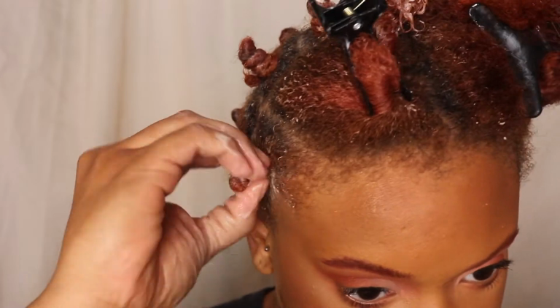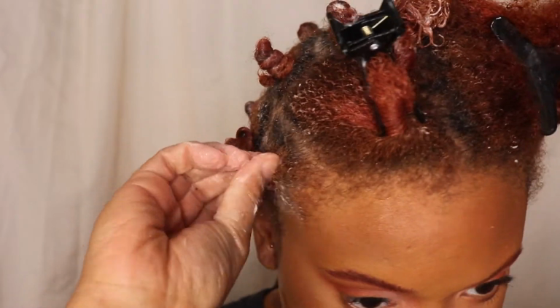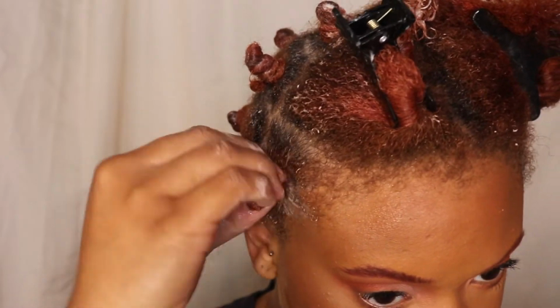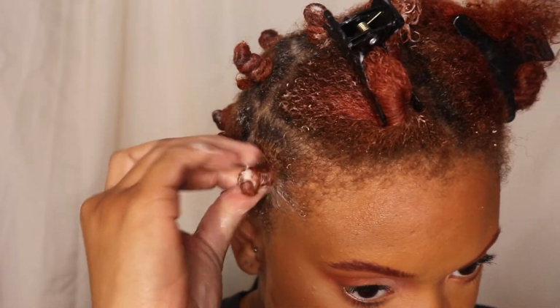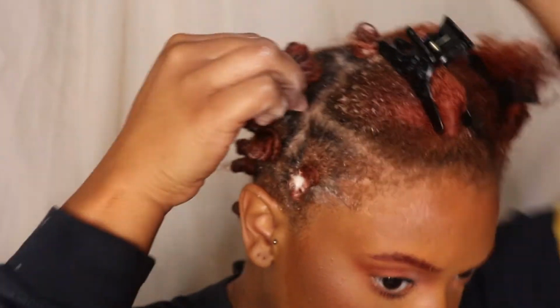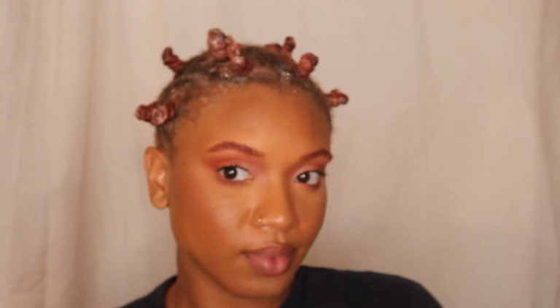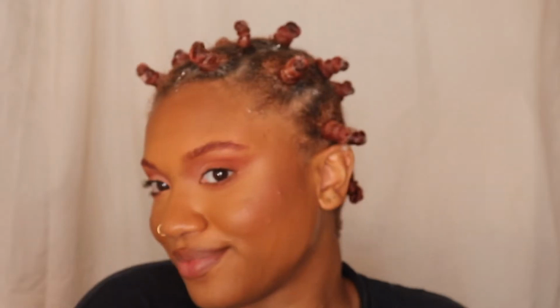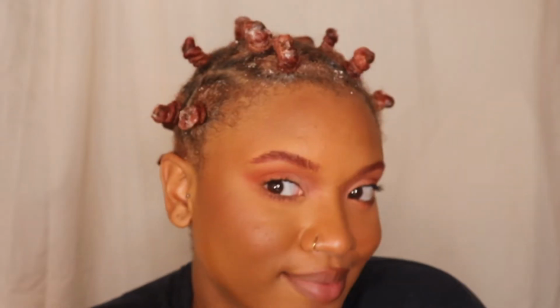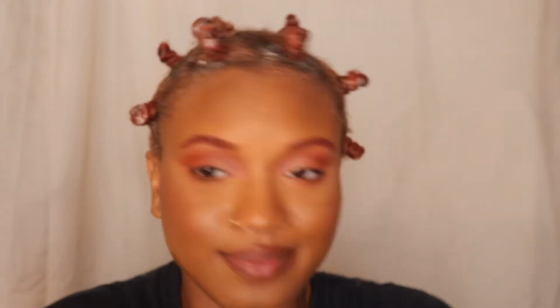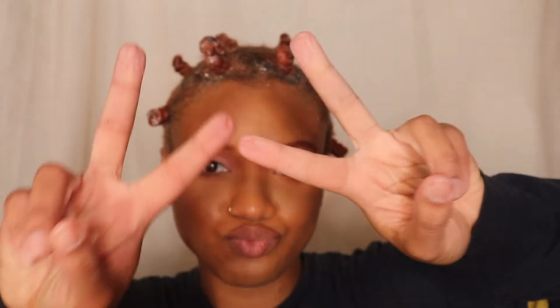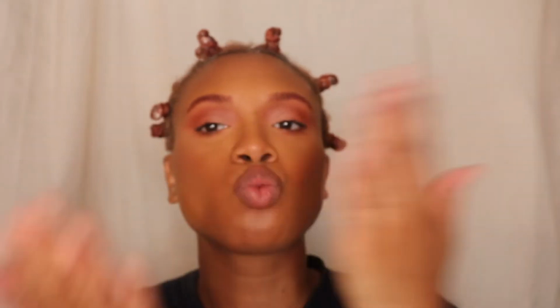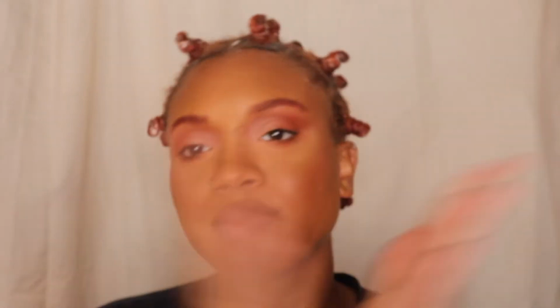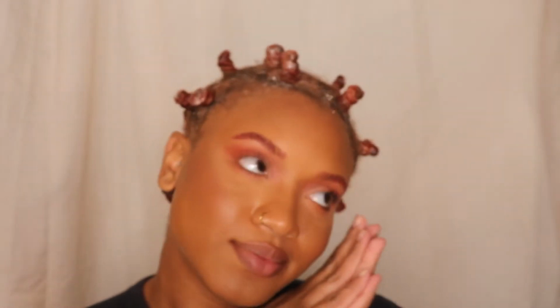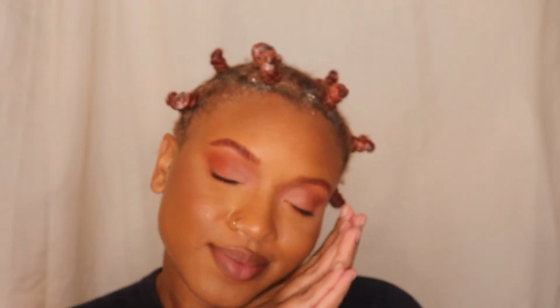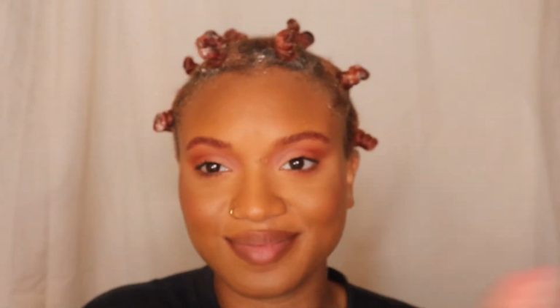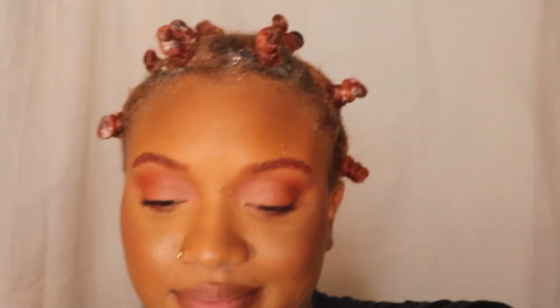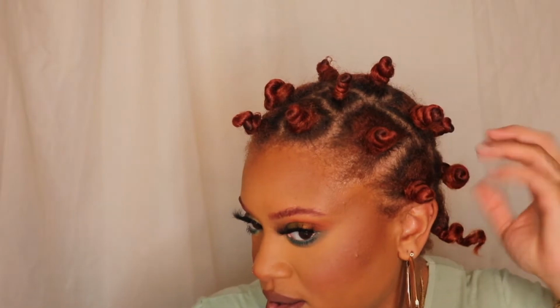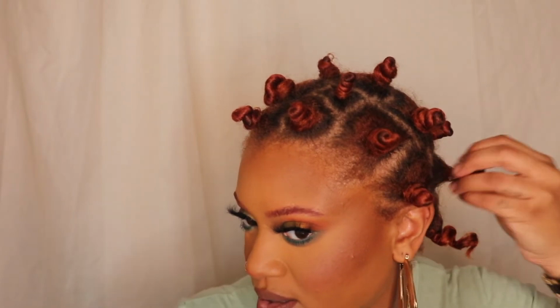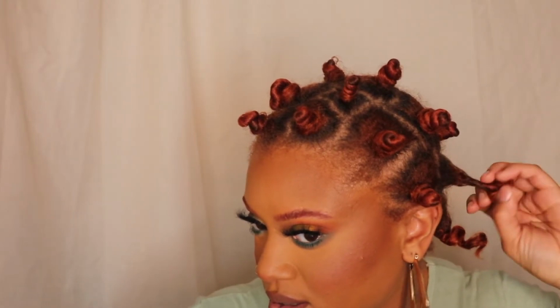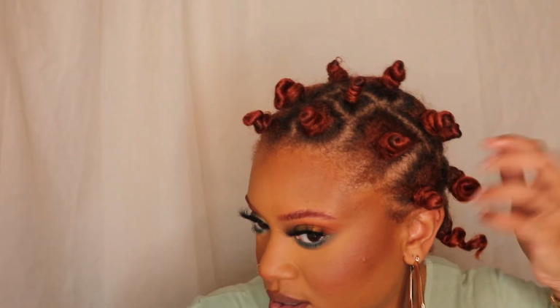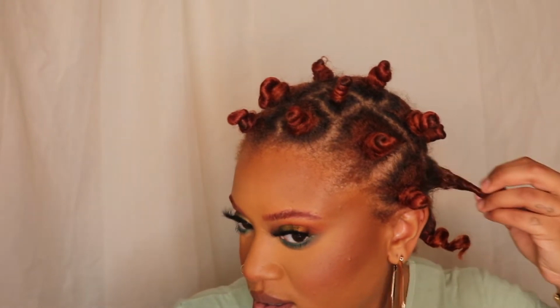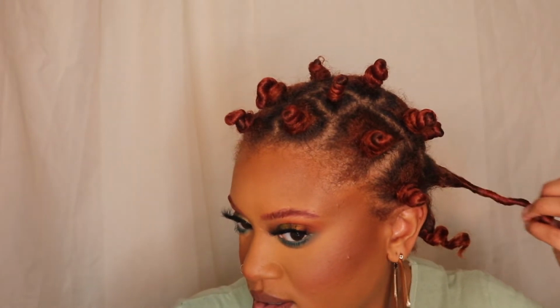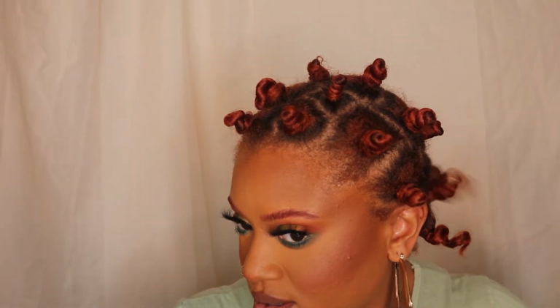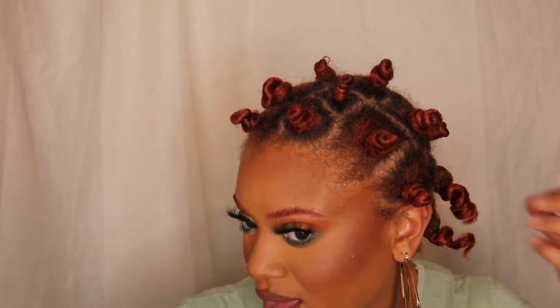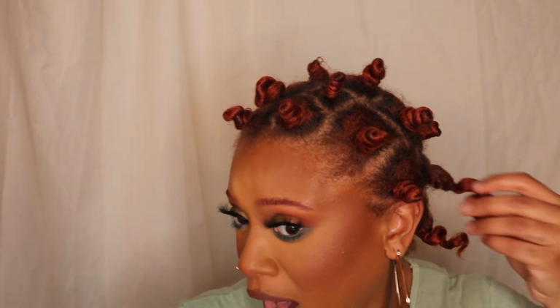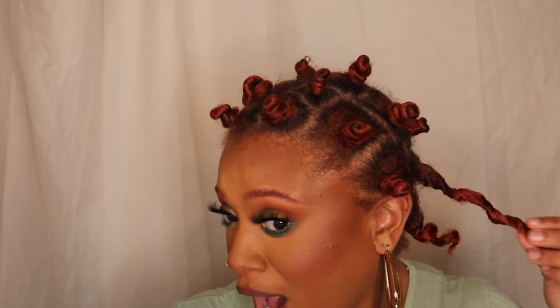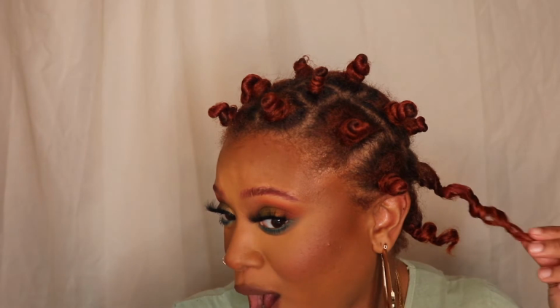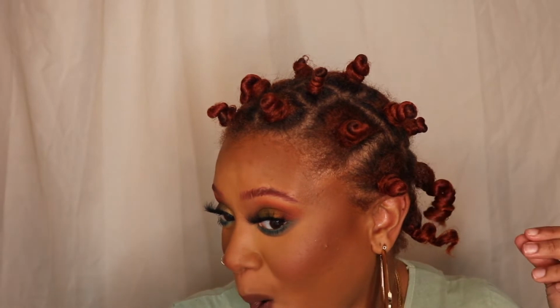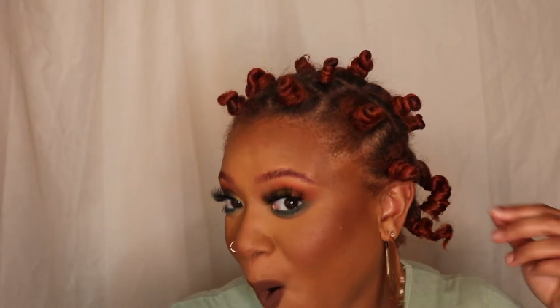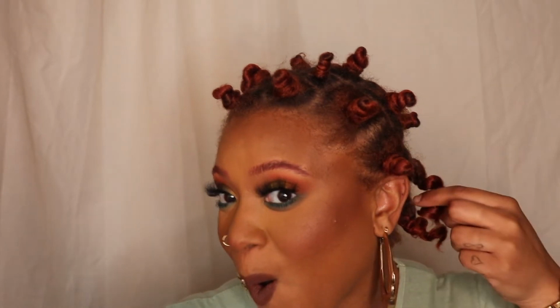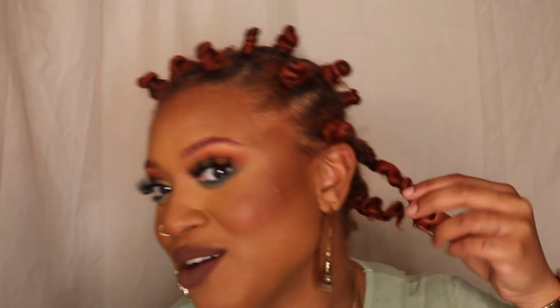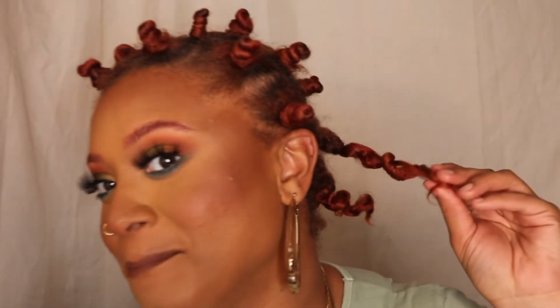I love that this hair milk is very lightweight but my hair was still super moisturized. Yes, curls! I was shook — I don't even know if I've ever done bantu knots before.